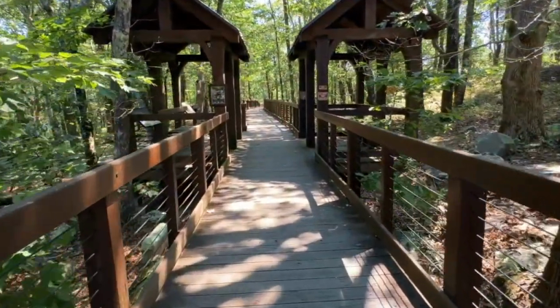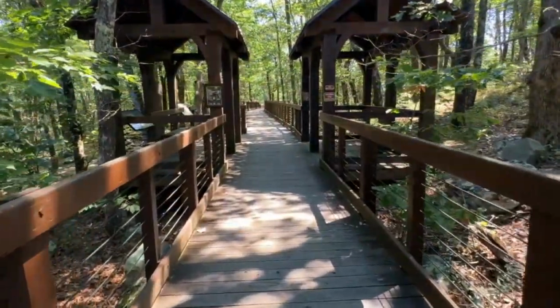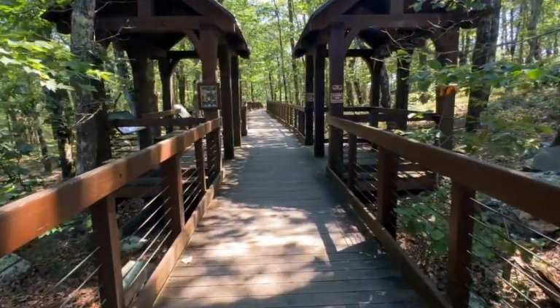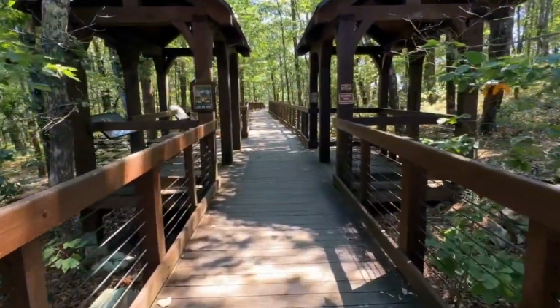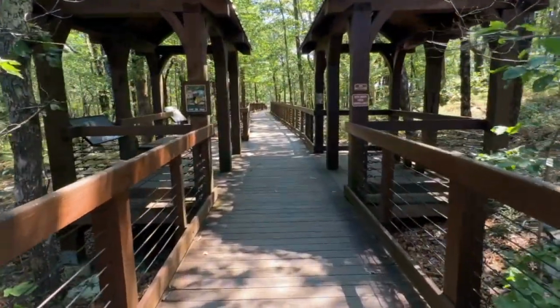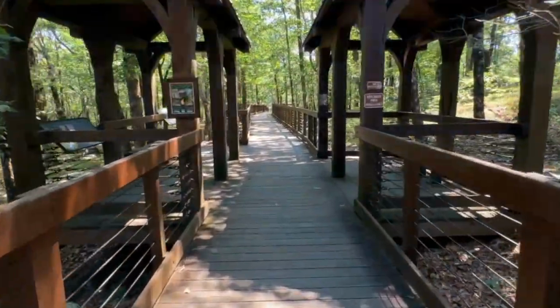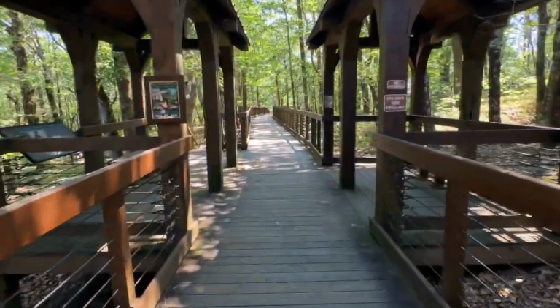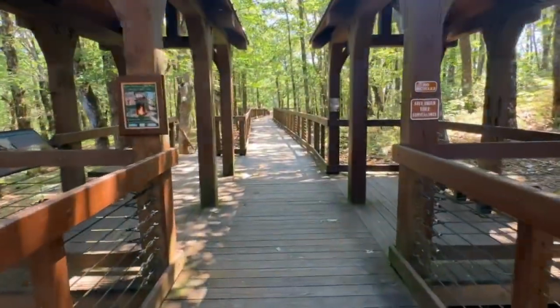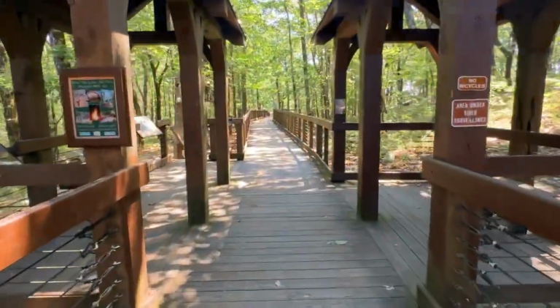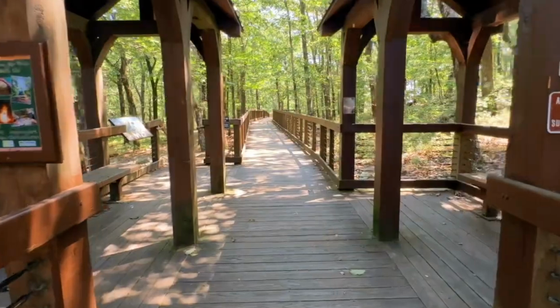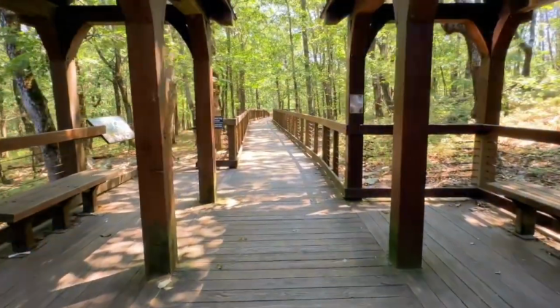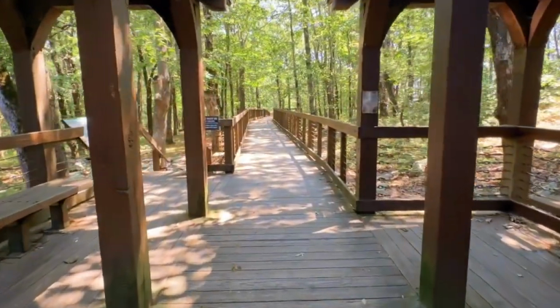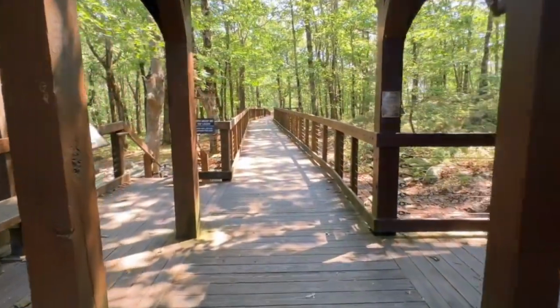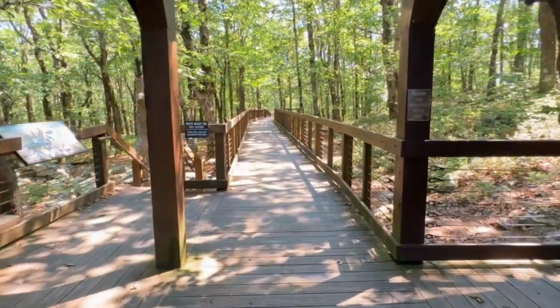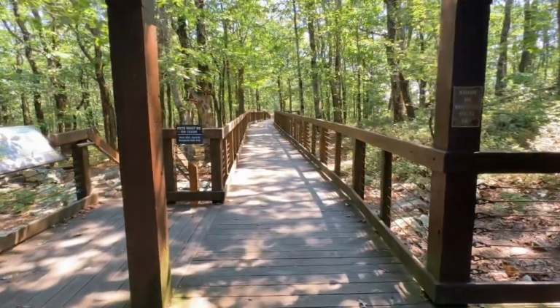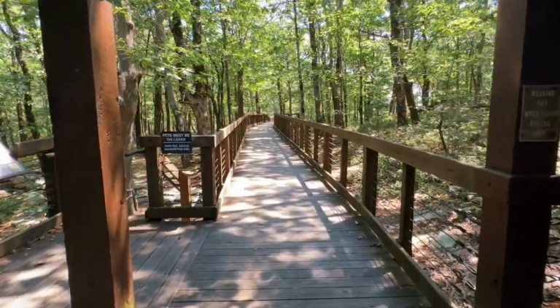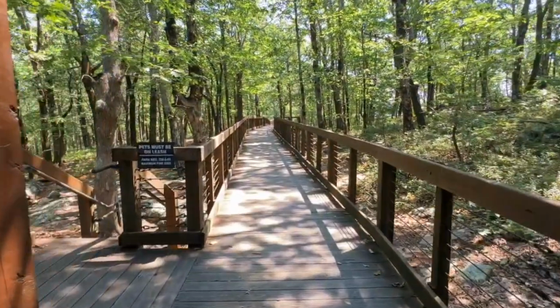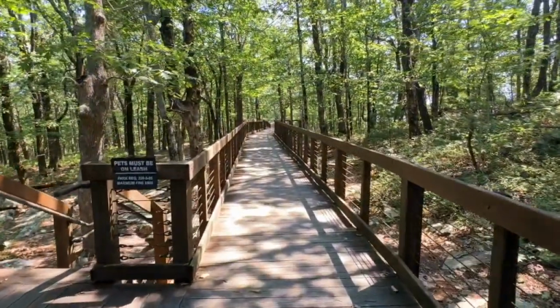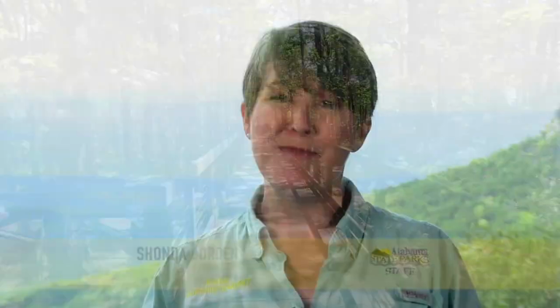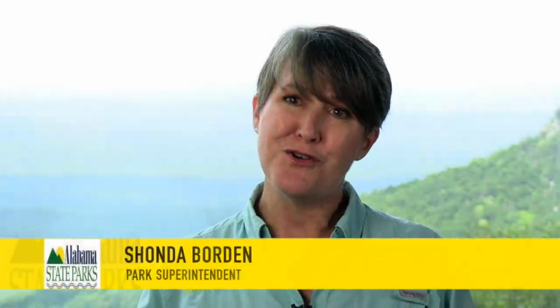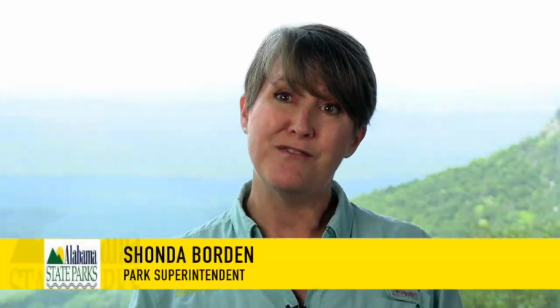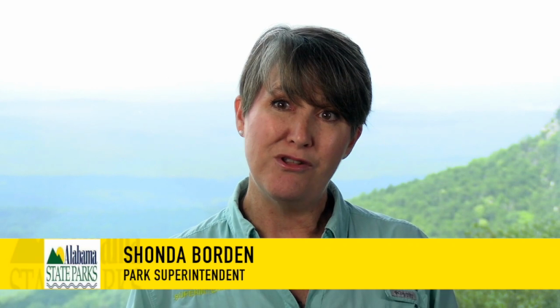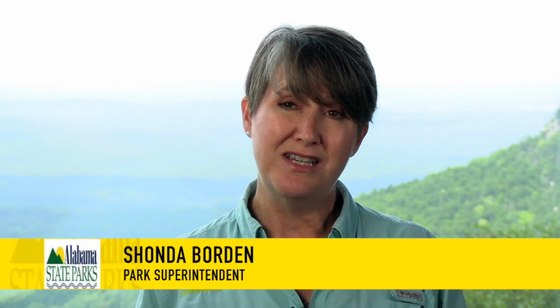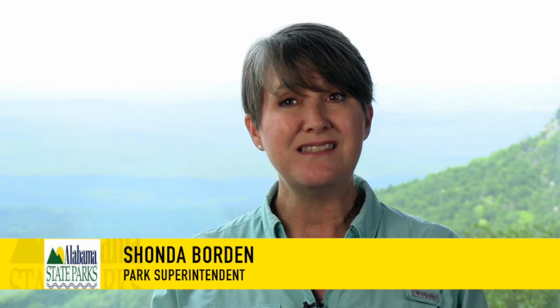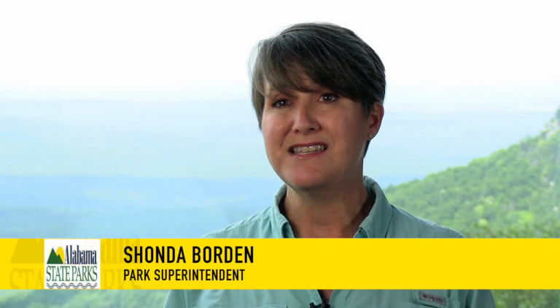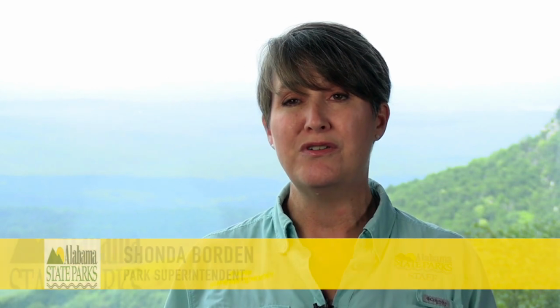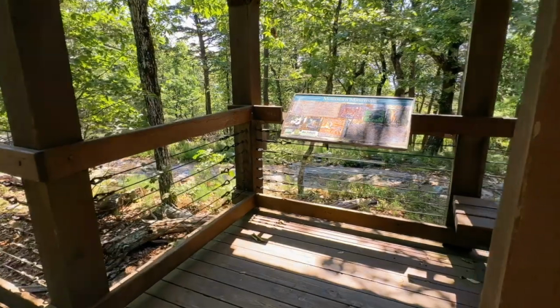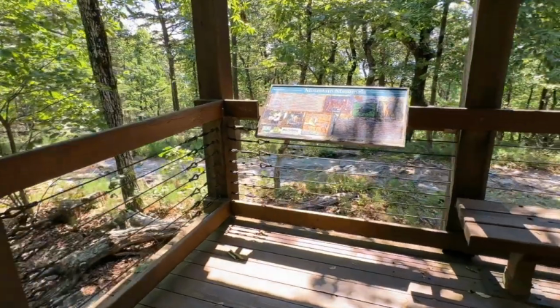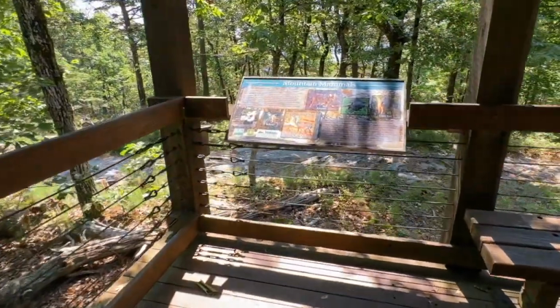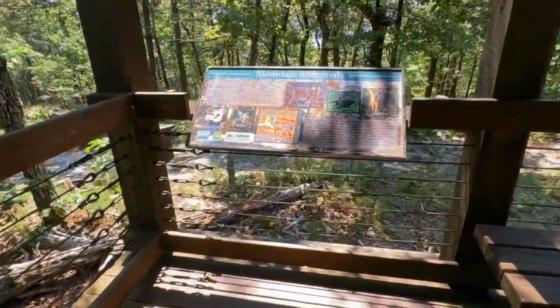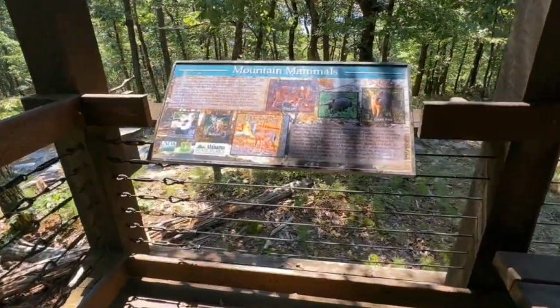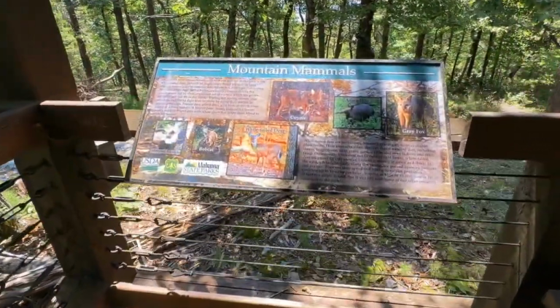One of our most popular trails is the Bald Rock Boardwalk Trail, and it's about a third of a mile long. It's accessible as a boardwalk to people of many abilities.